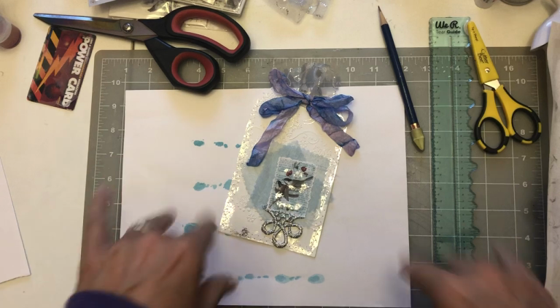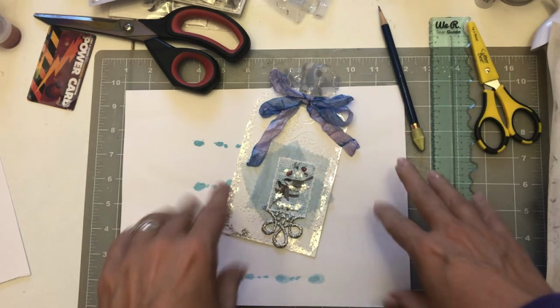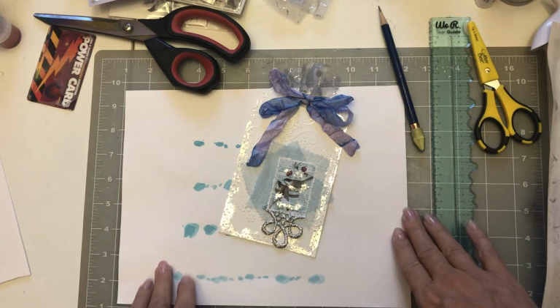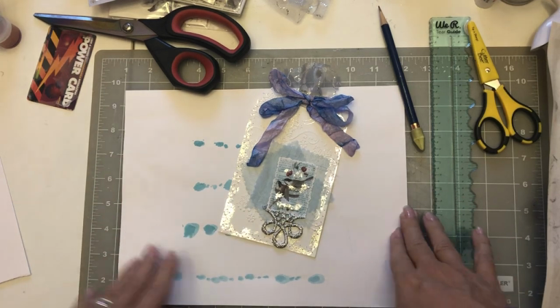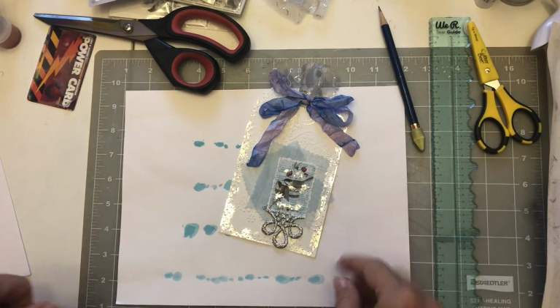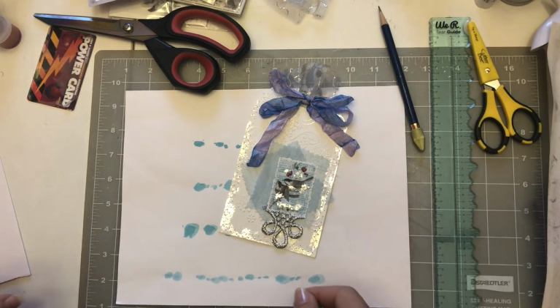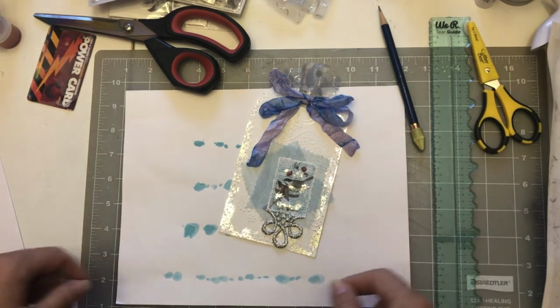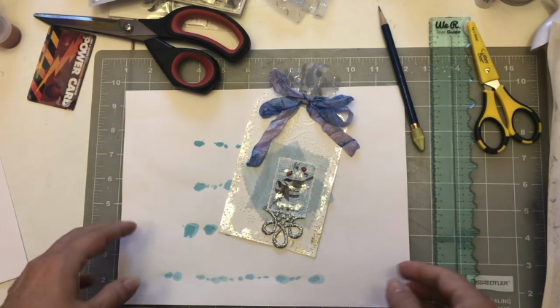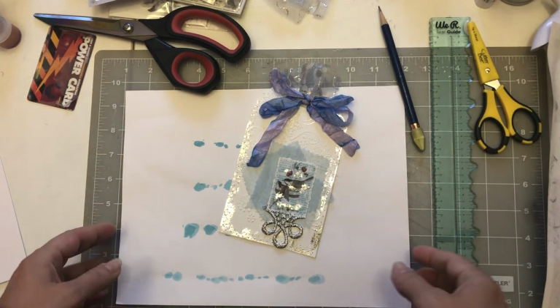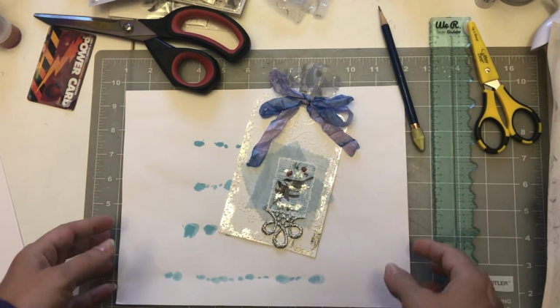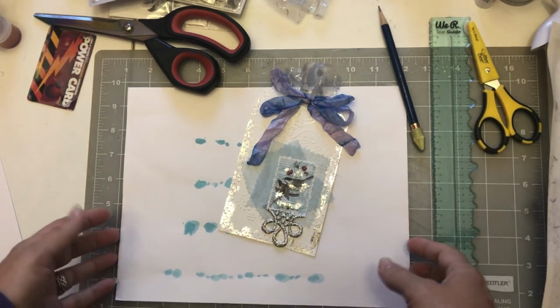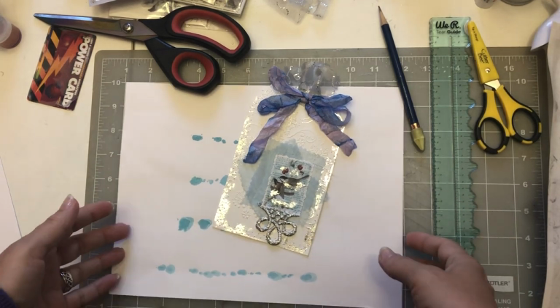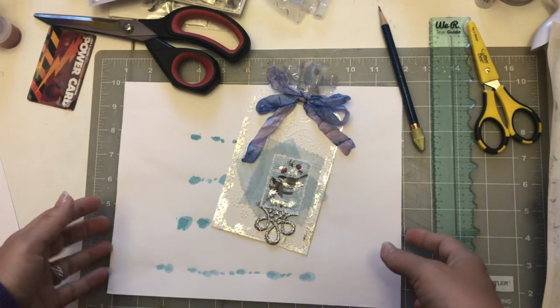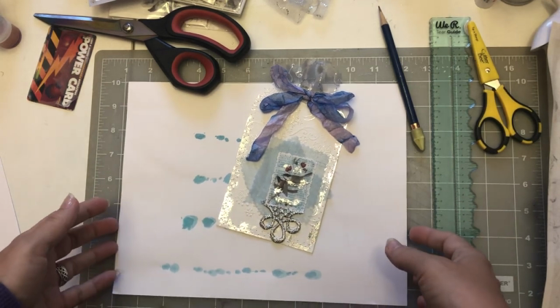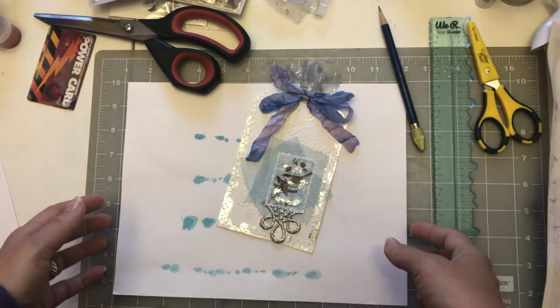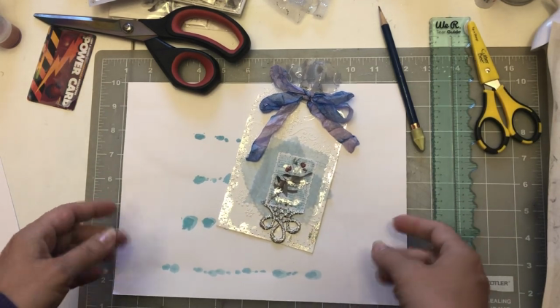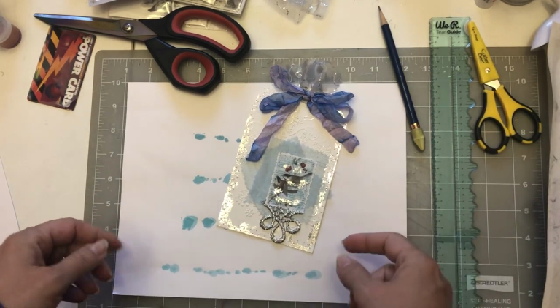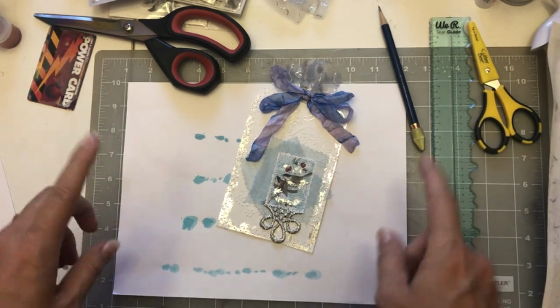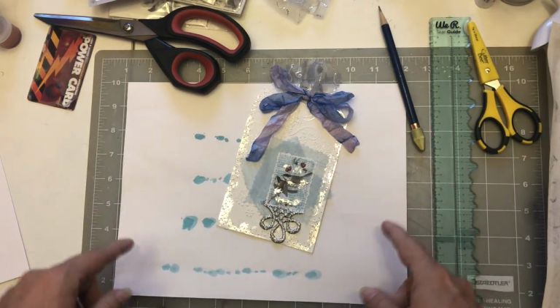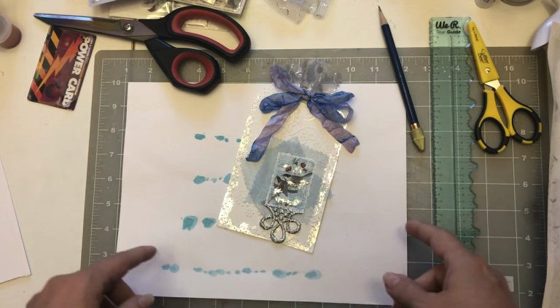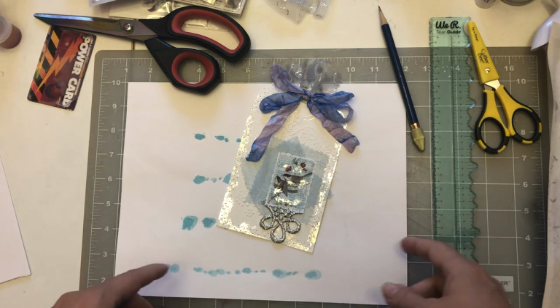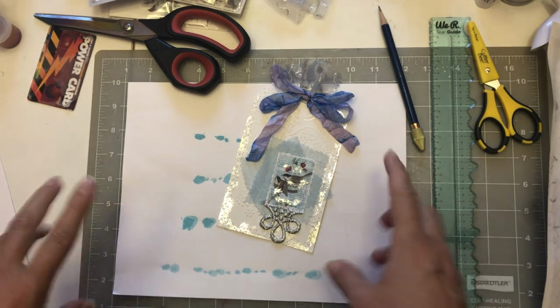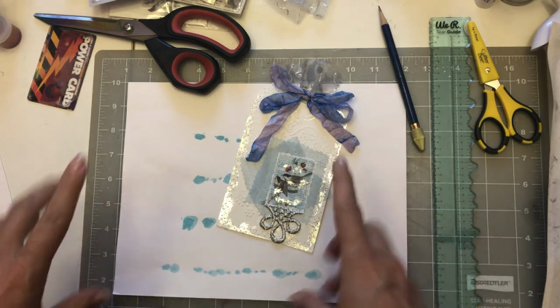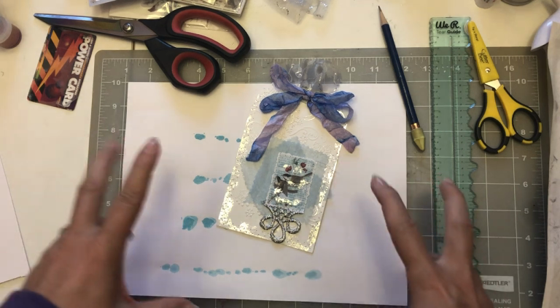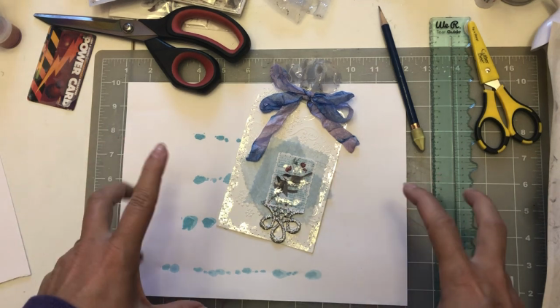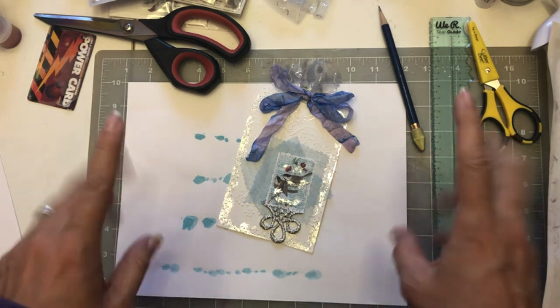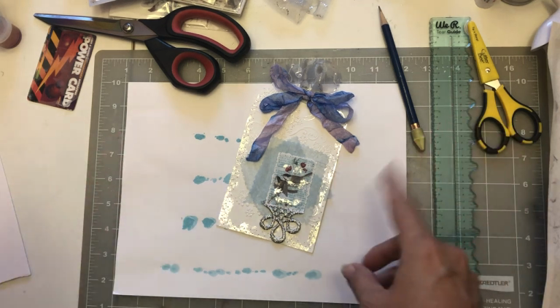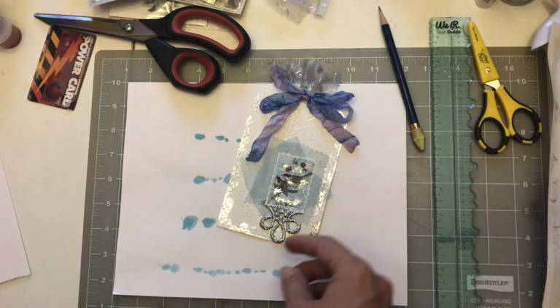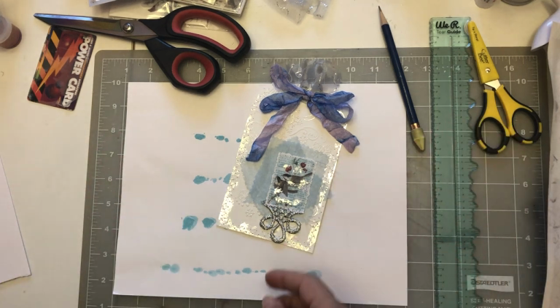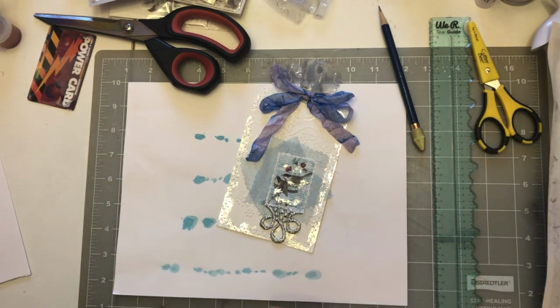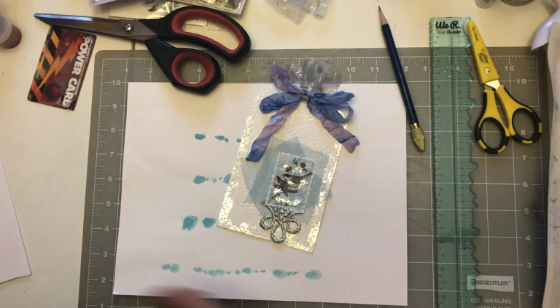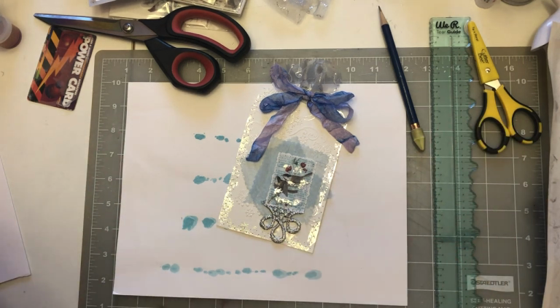Hello everybody, welcome back! It's Renee, Lovely Lavender Wishes. I hope you're having a very blessed day. Today we are continuing on with our blue wintery journal.